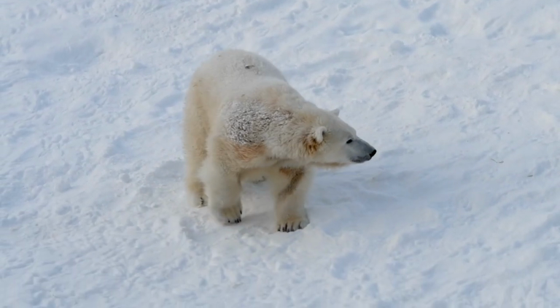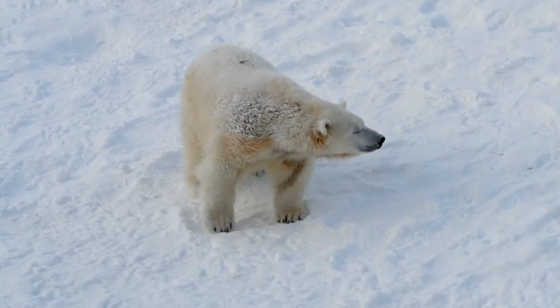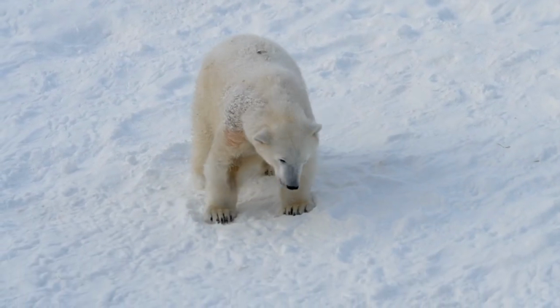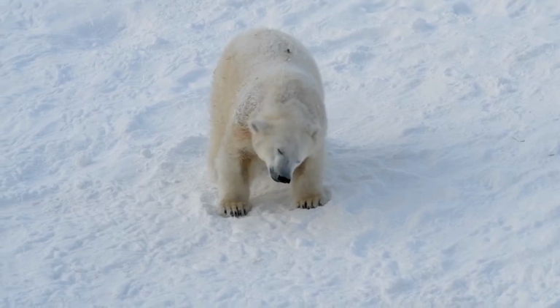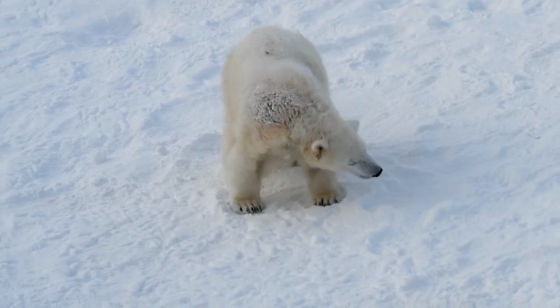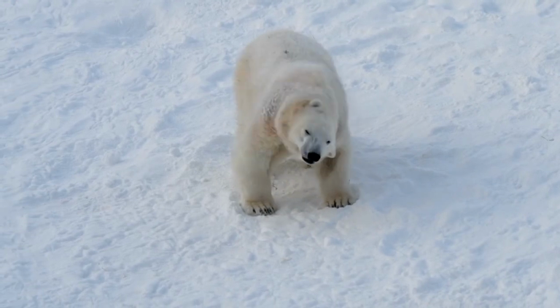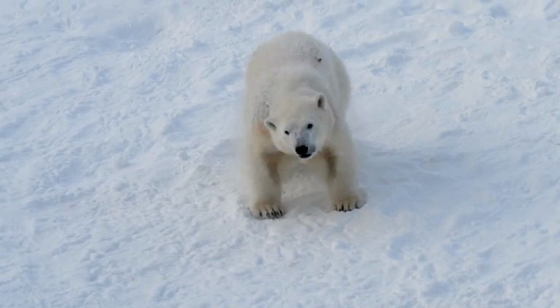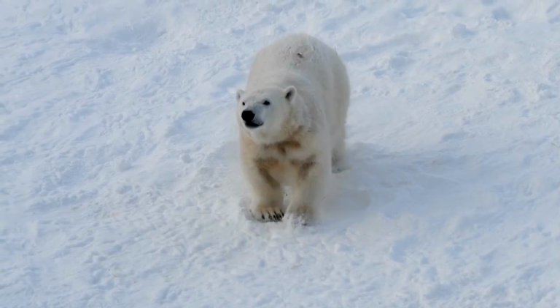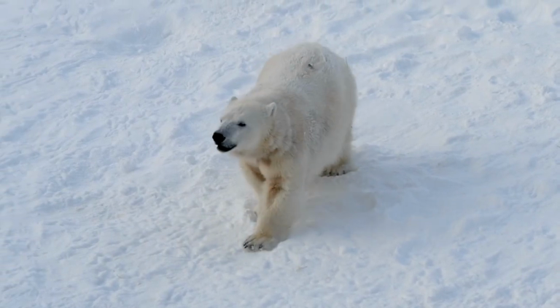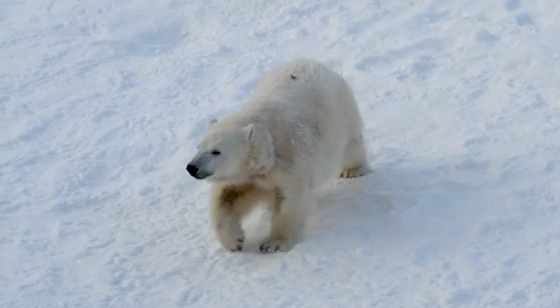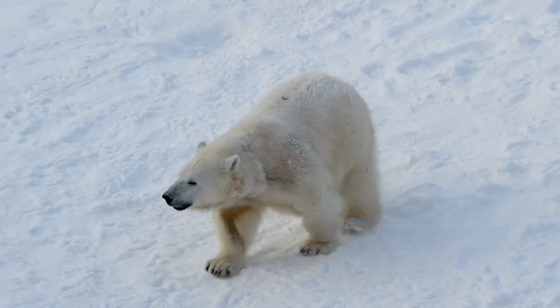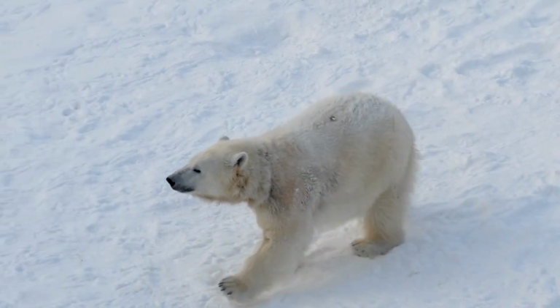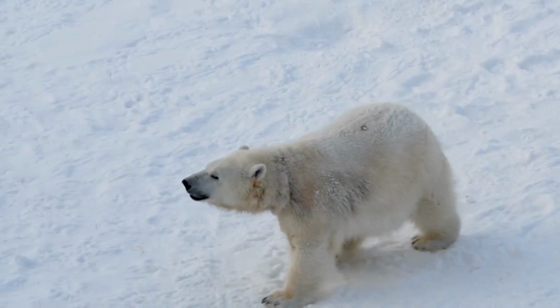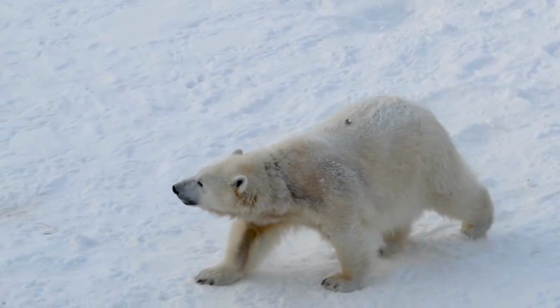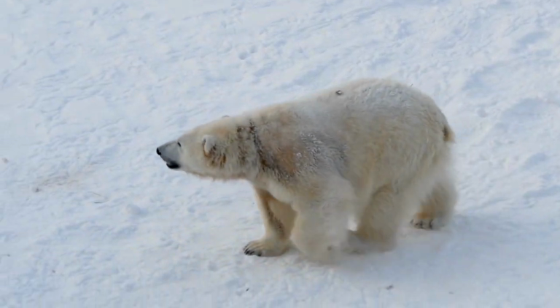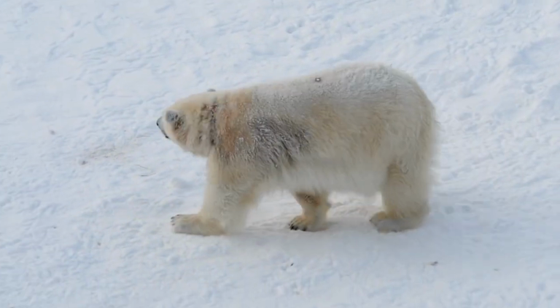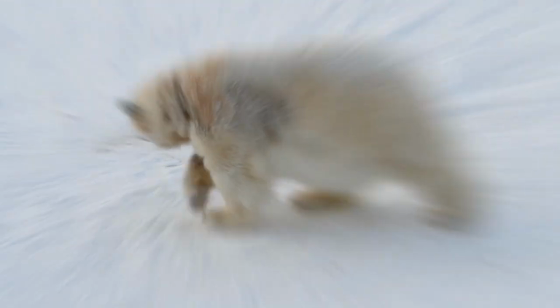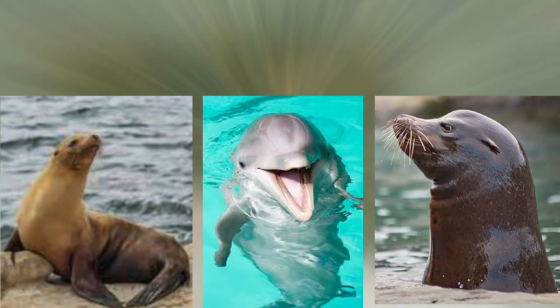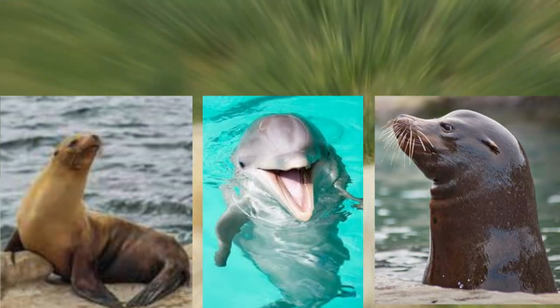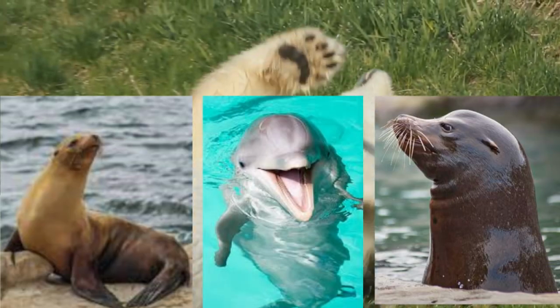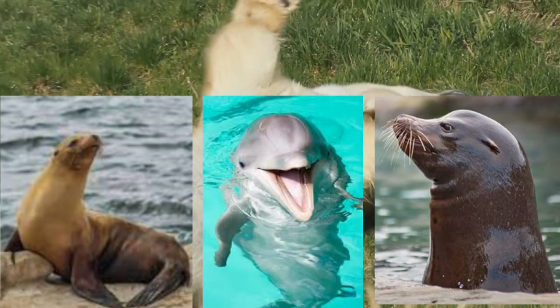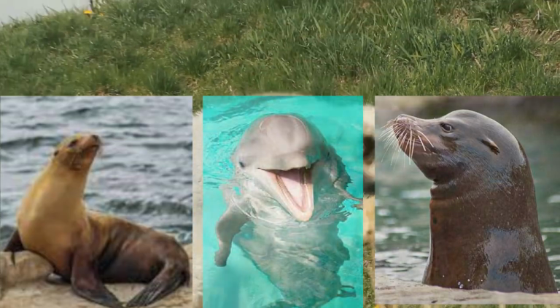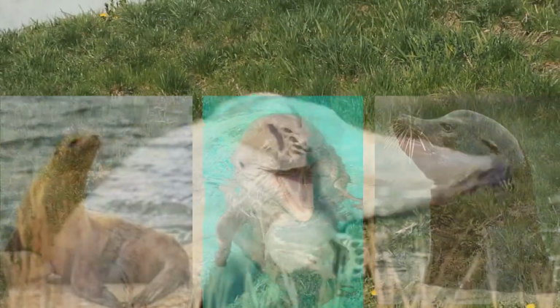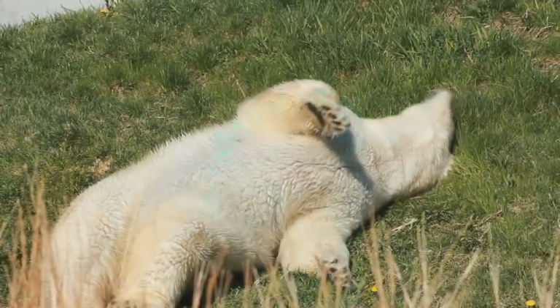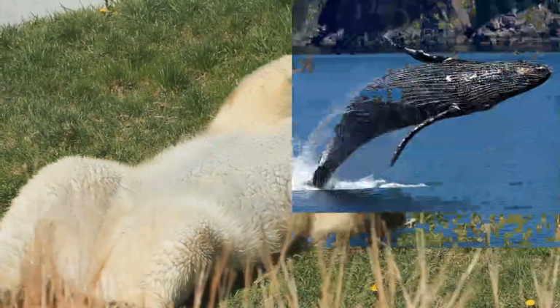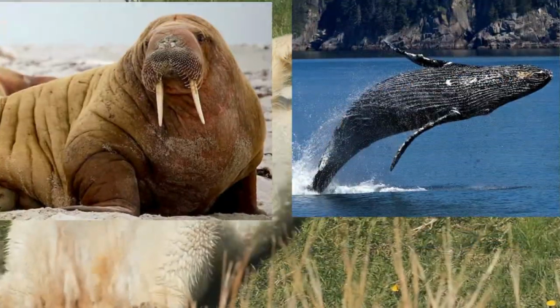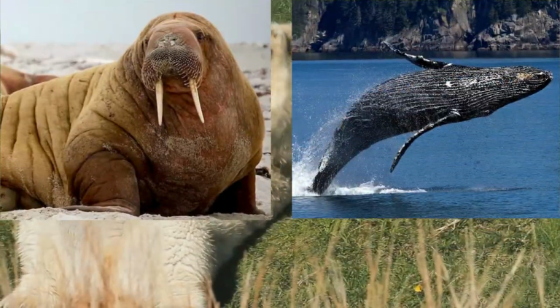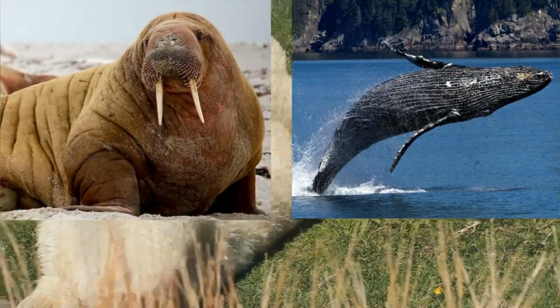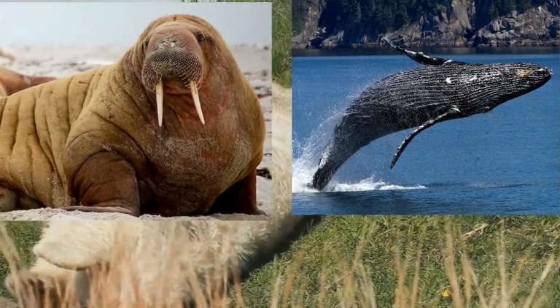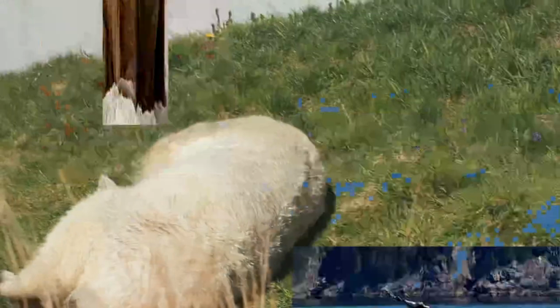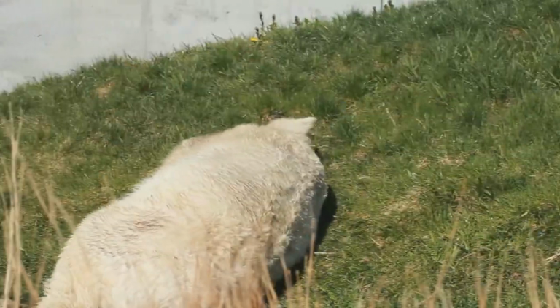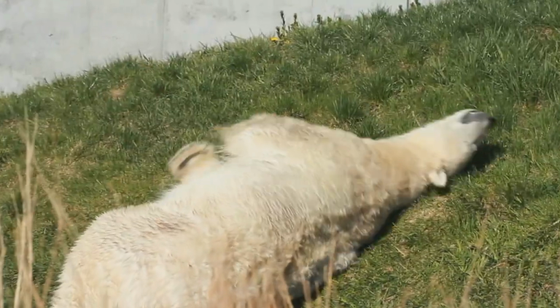The webbed feet result in making polar bears, unlike other bears, considered to be marine mammals, along with seals, dolphins, sea lions, walruses, and whales. However, they are still bears.